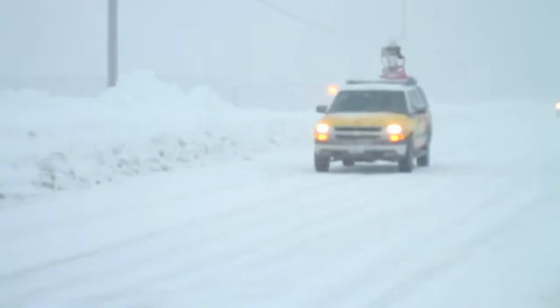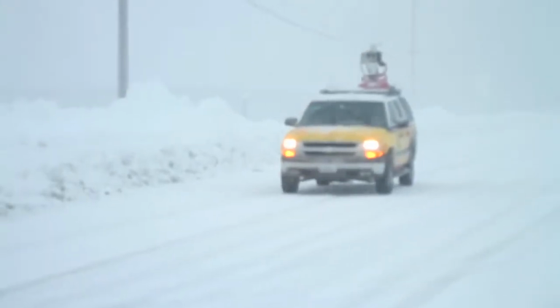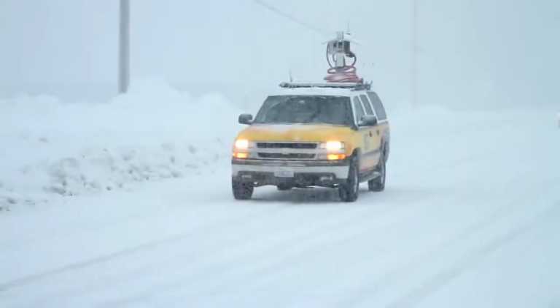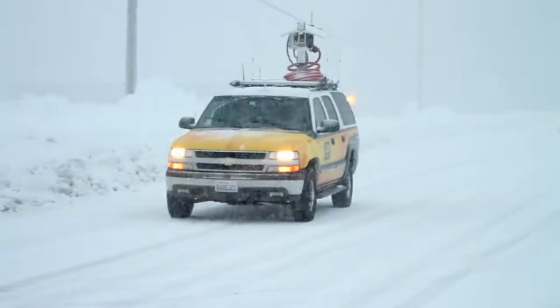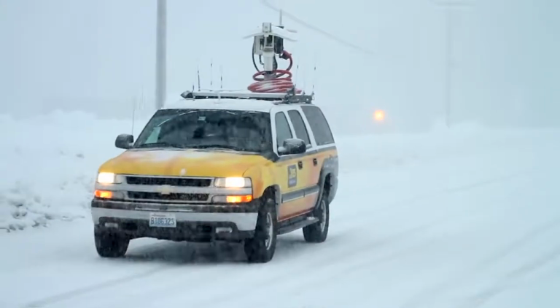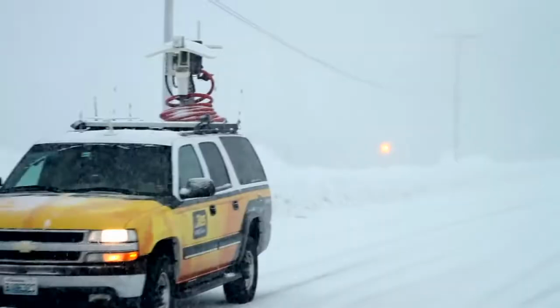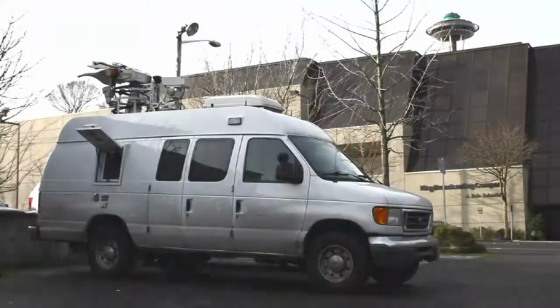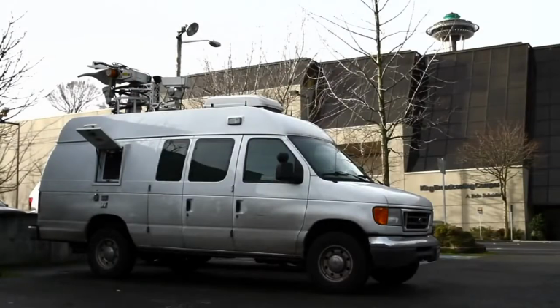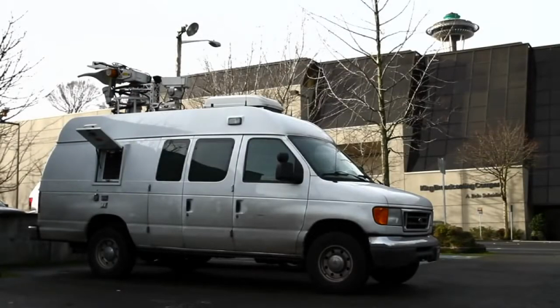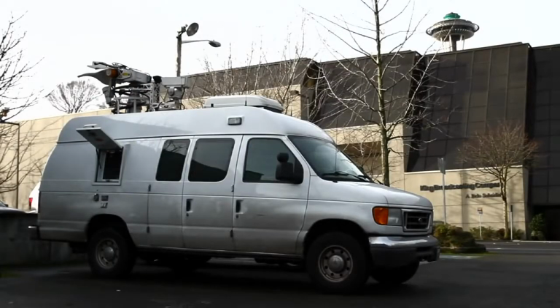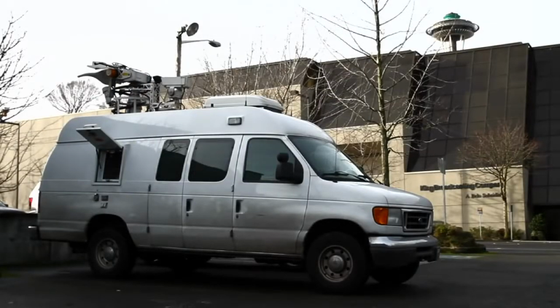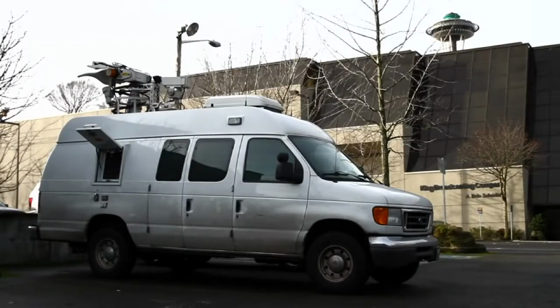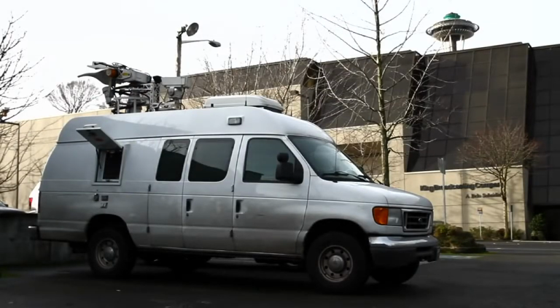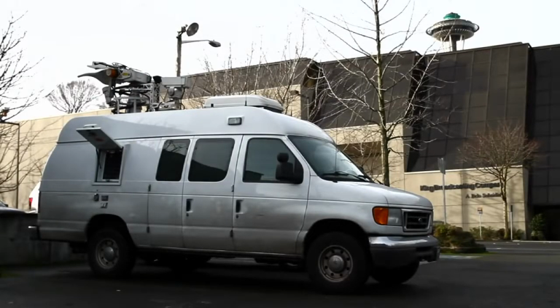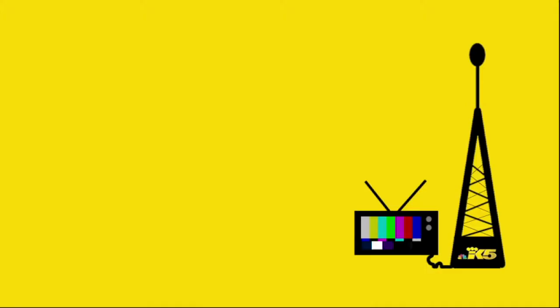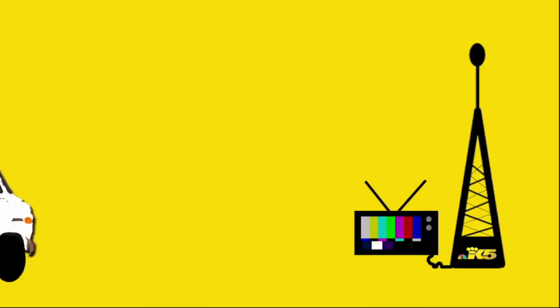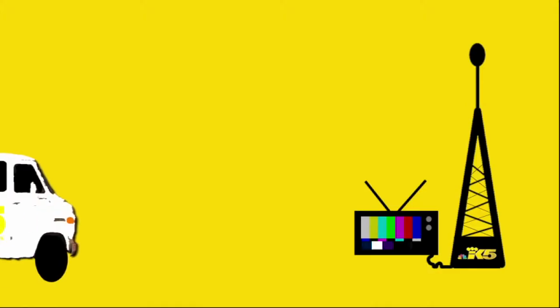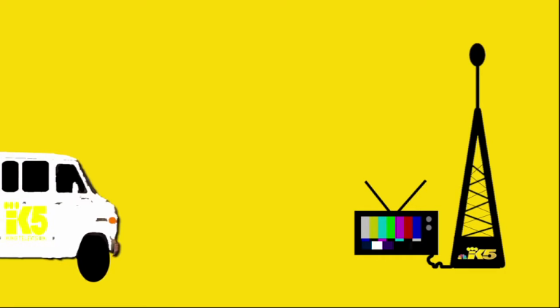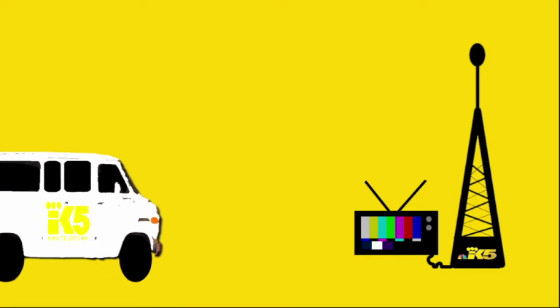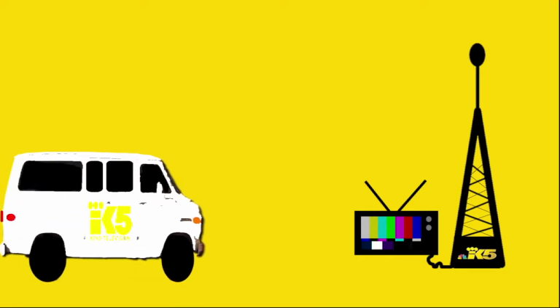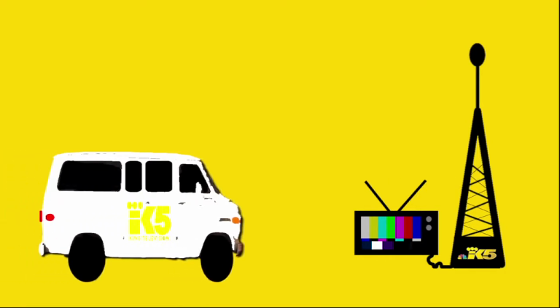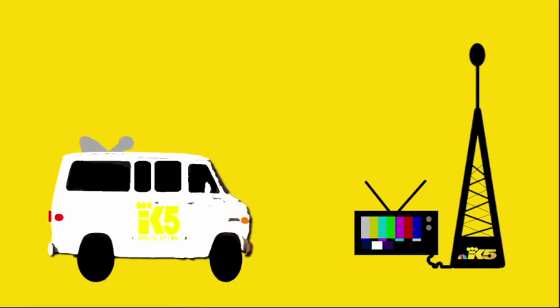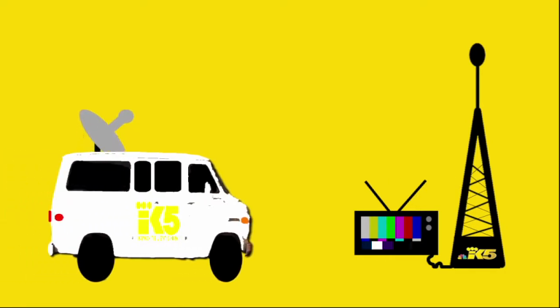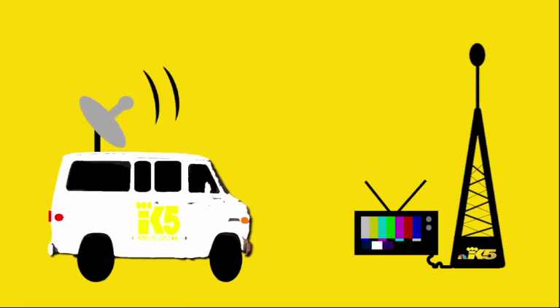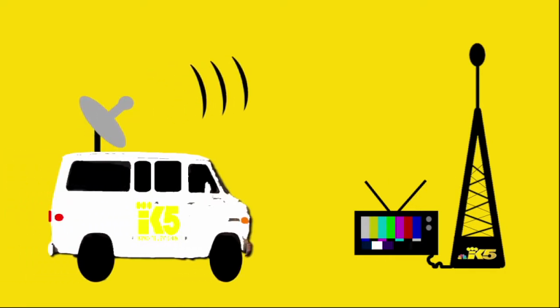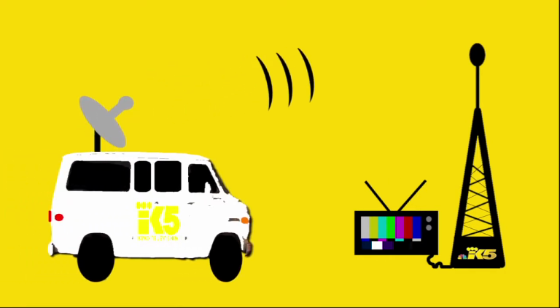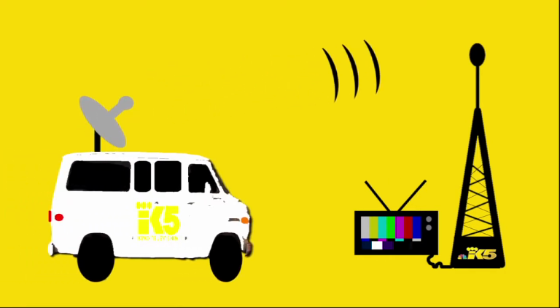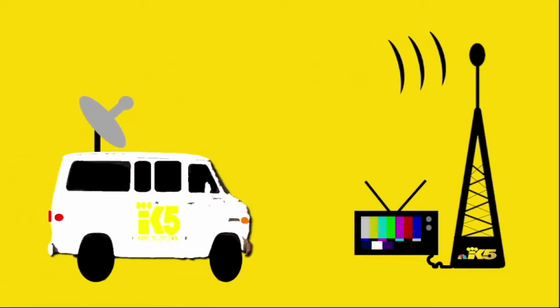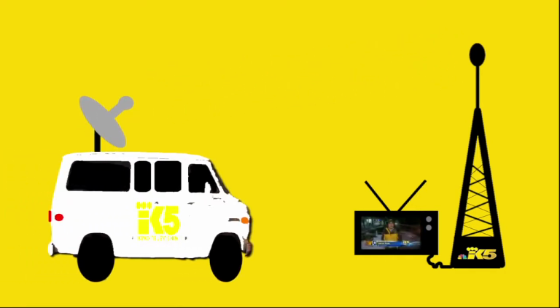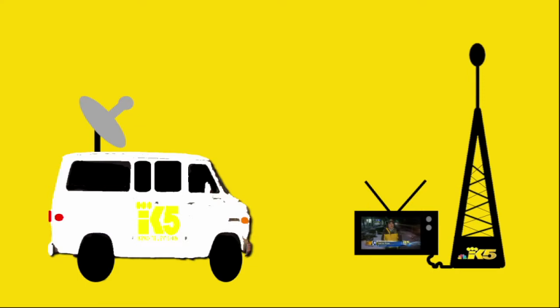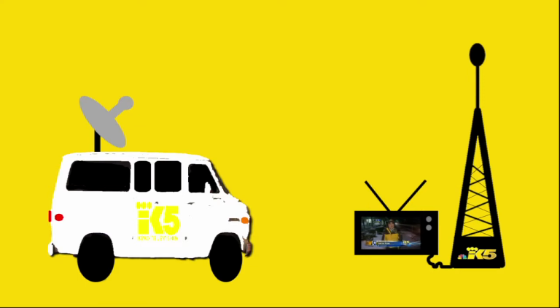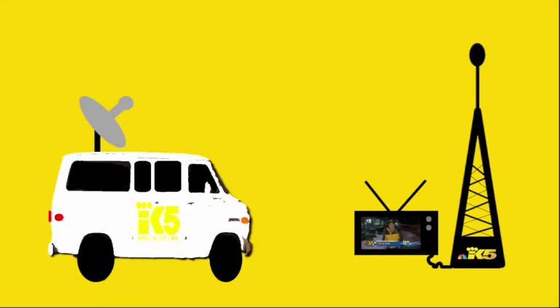To understand why this baby is so special, we first need to describe how most news vehicles operate. News Live trucks have been around since the 80s. They use either a microwave or satellite dish to send a video signal back to the station.